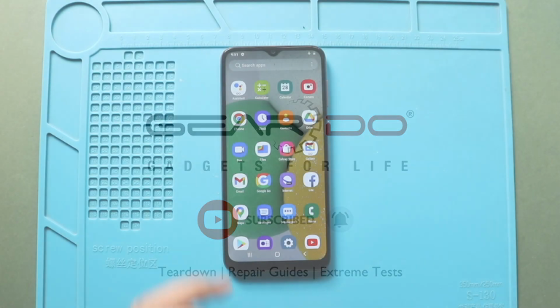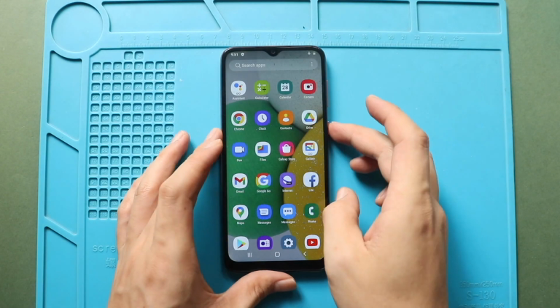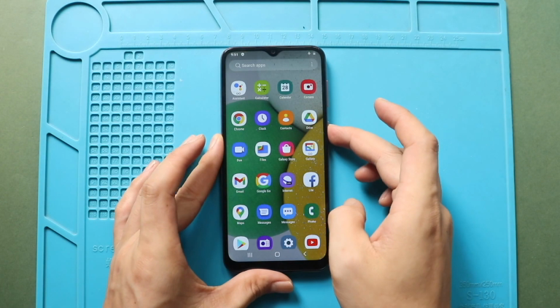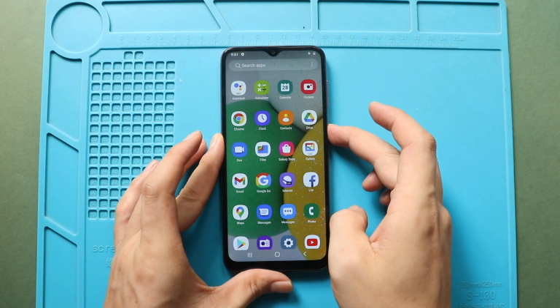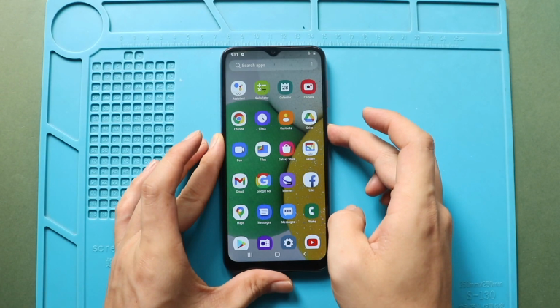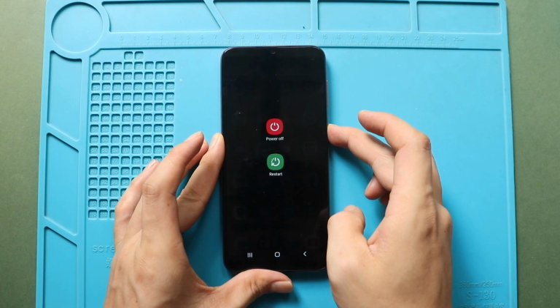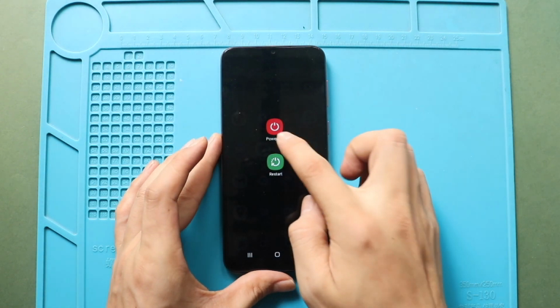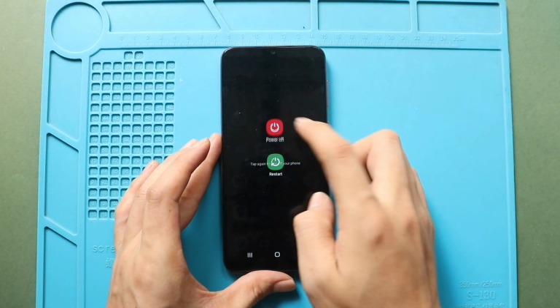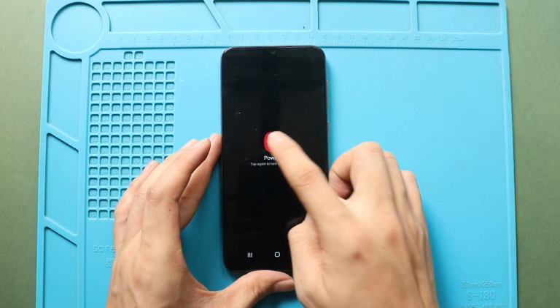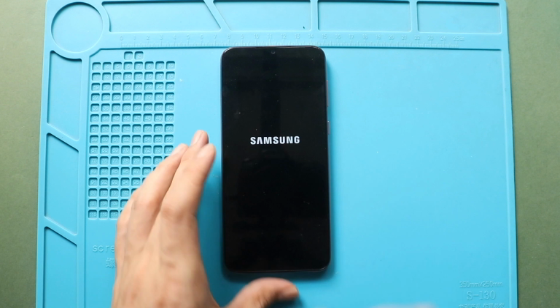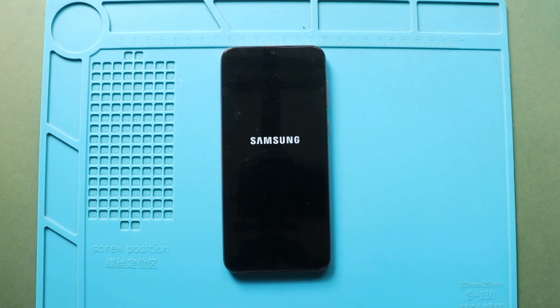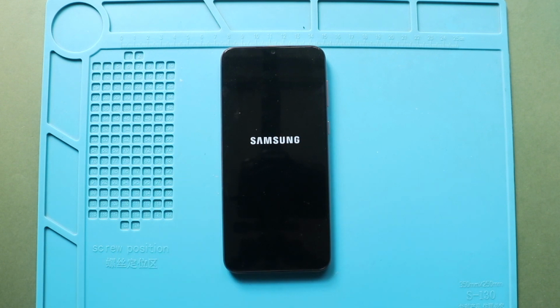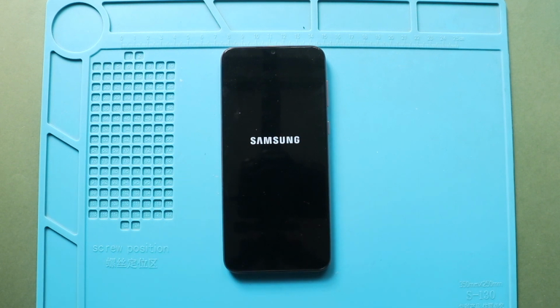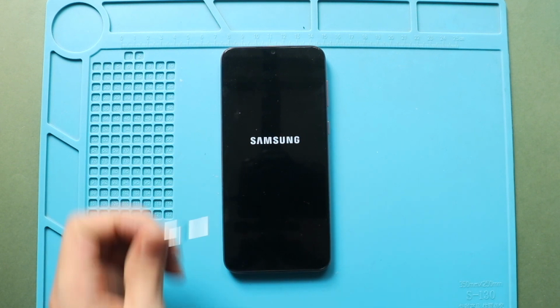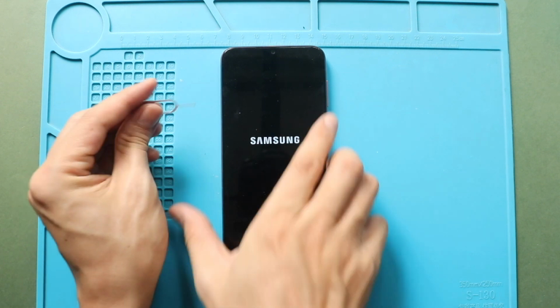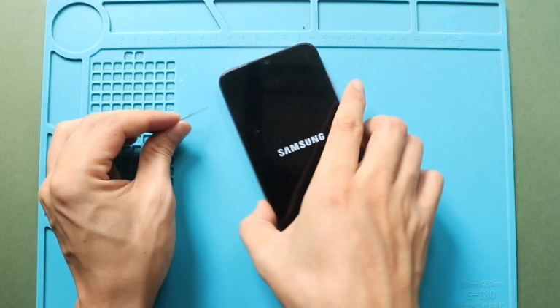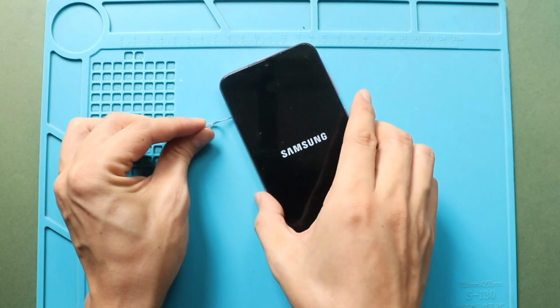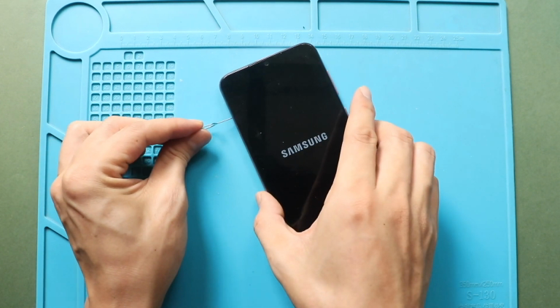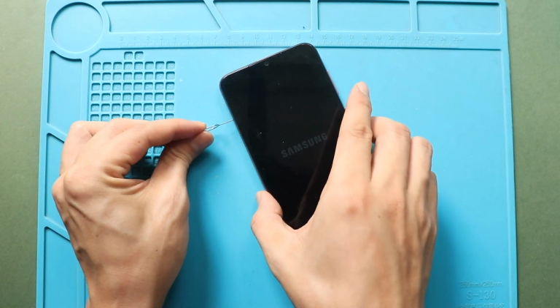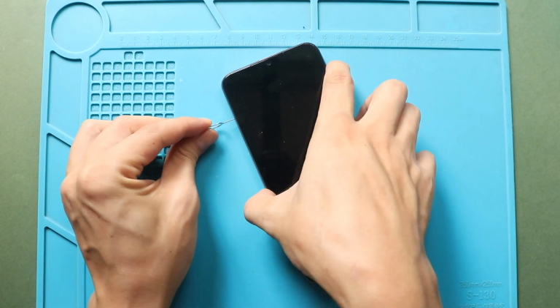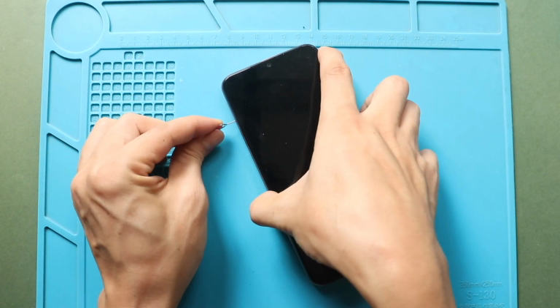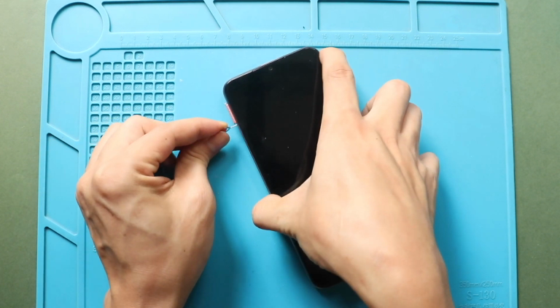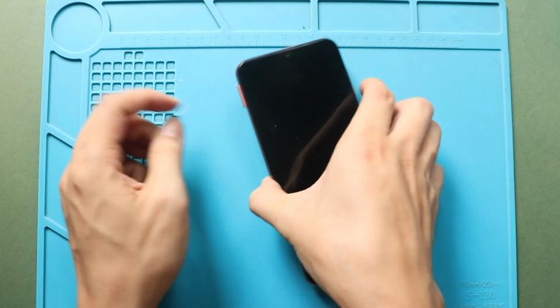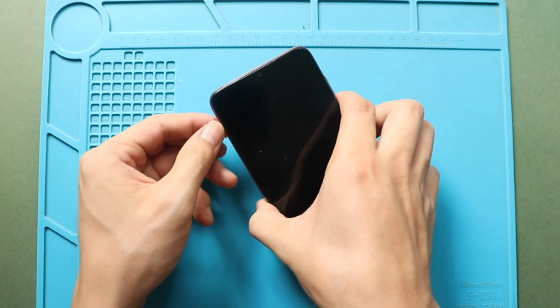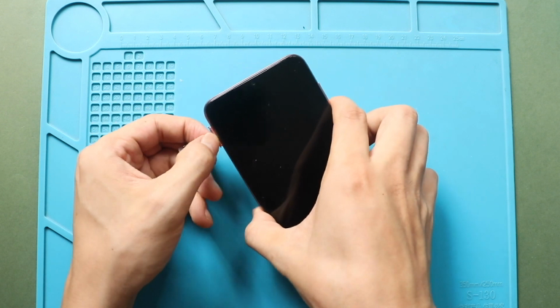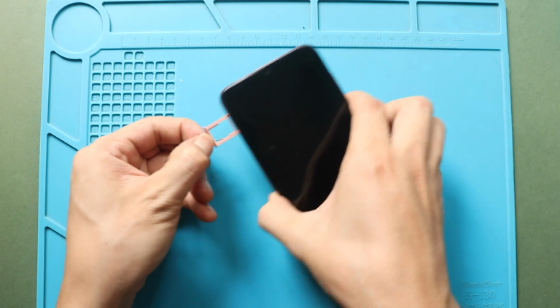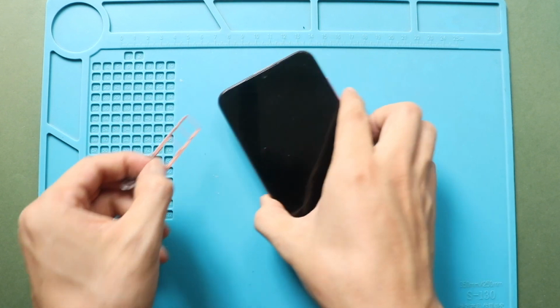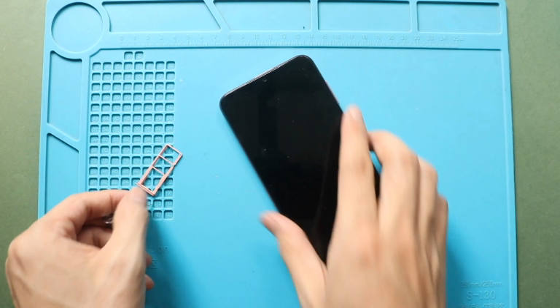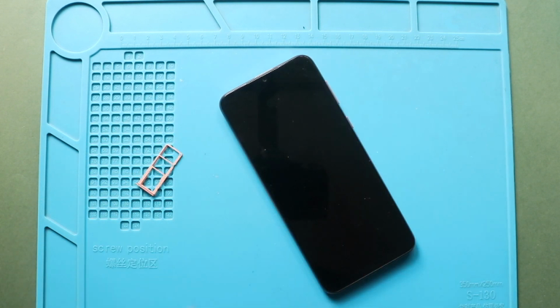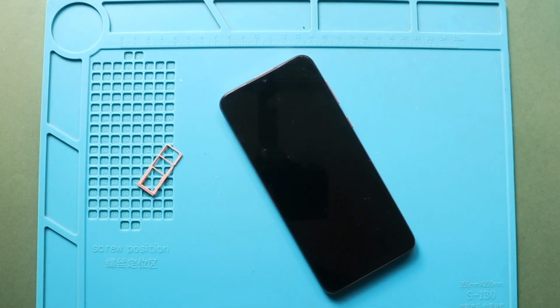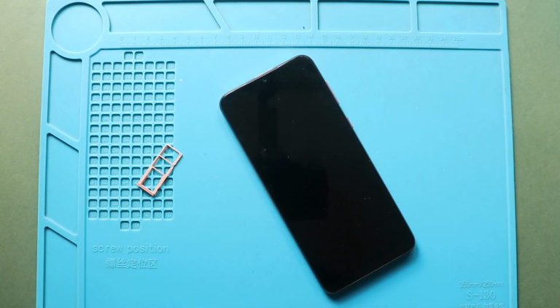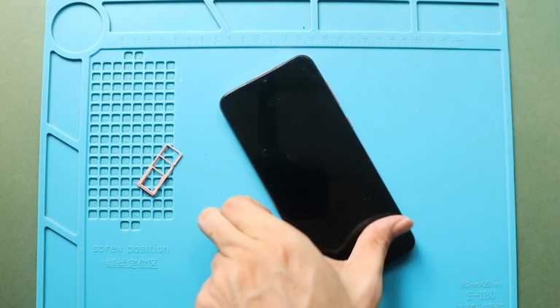Hi everyone, welcome back to Geedo. Today, we will show you how to replace the battery on the Samsung Galaxy A03 Core mobile phone. To start, we need the right tools to proceed with the repair, which you can find in the description.